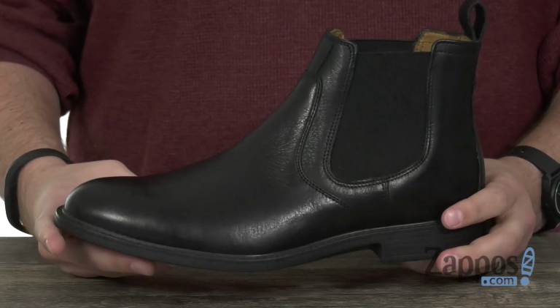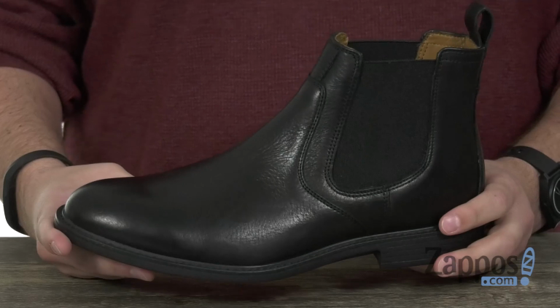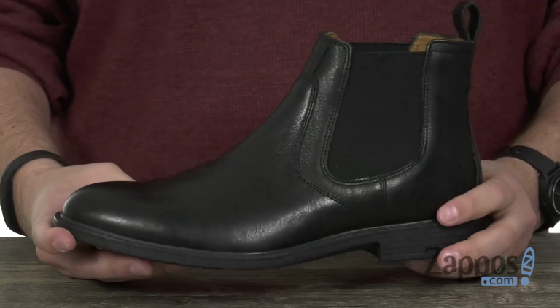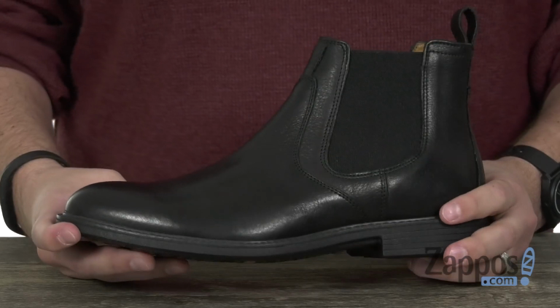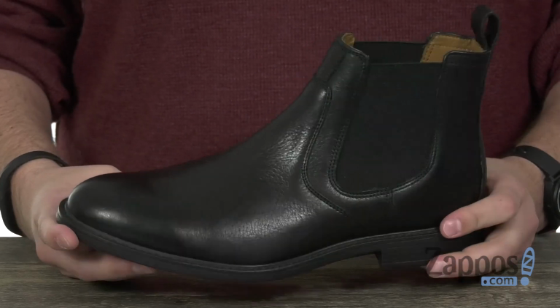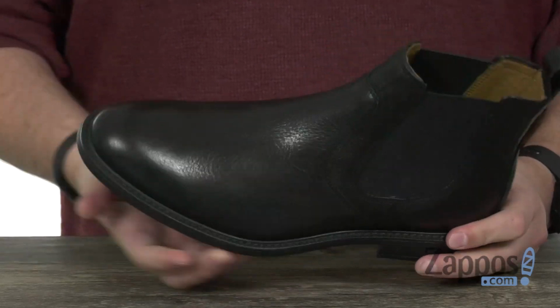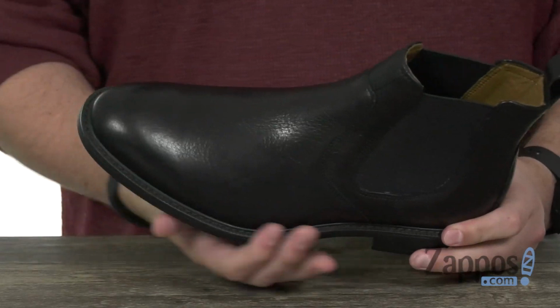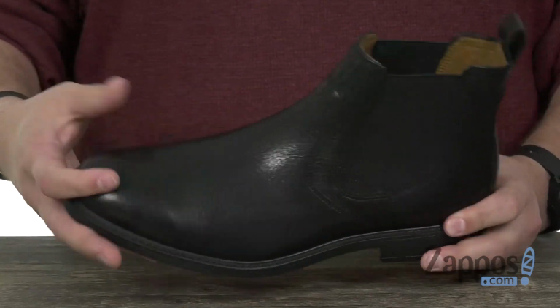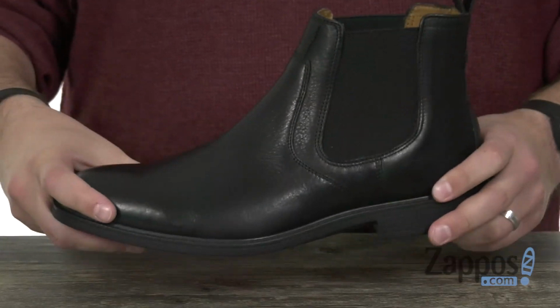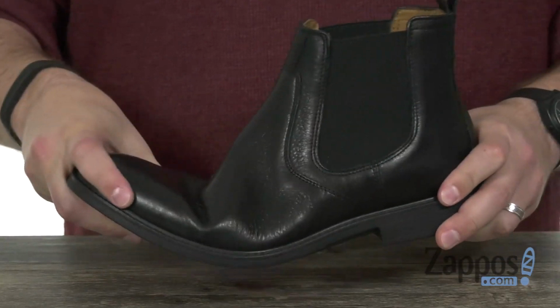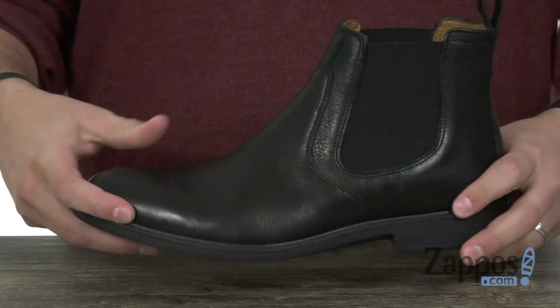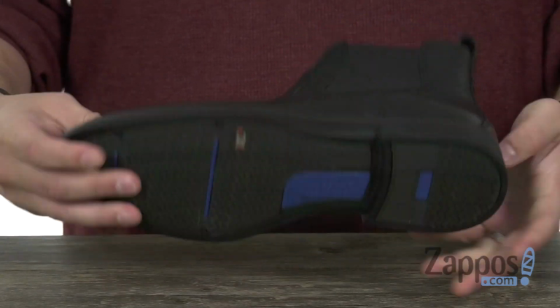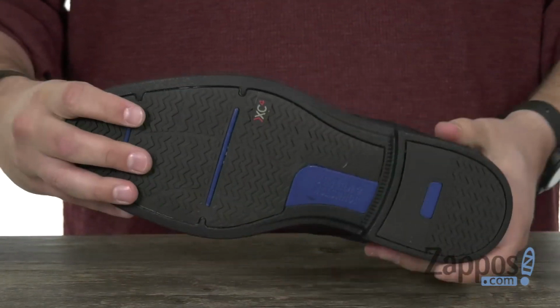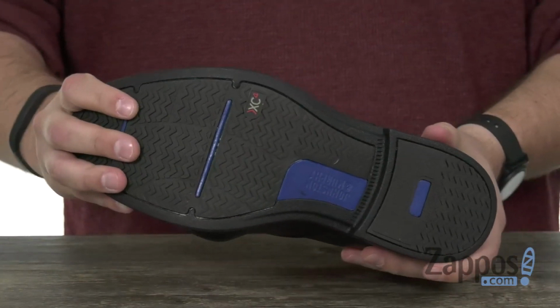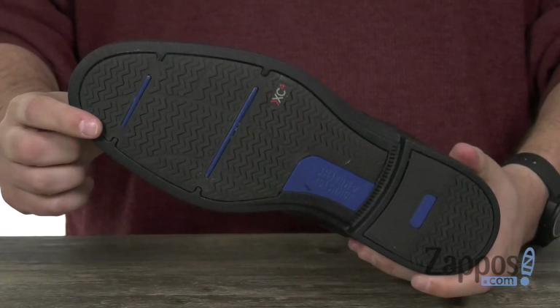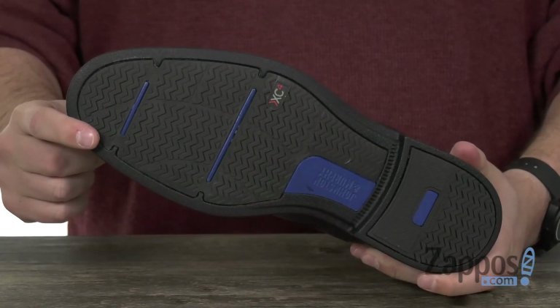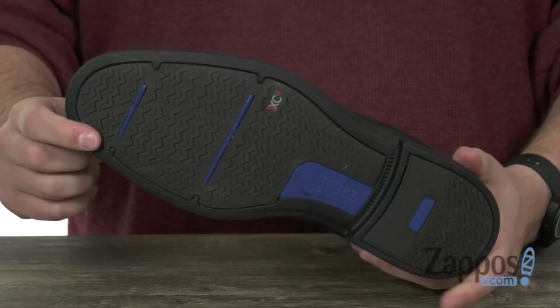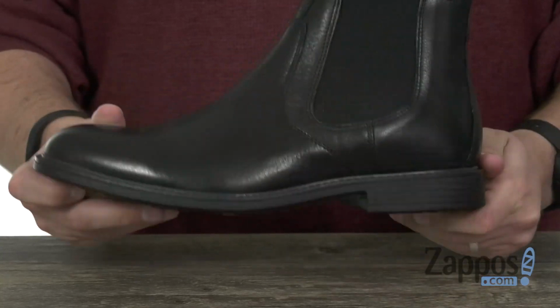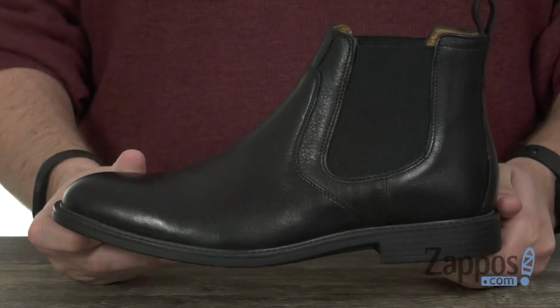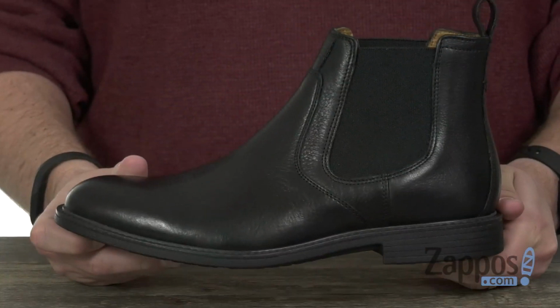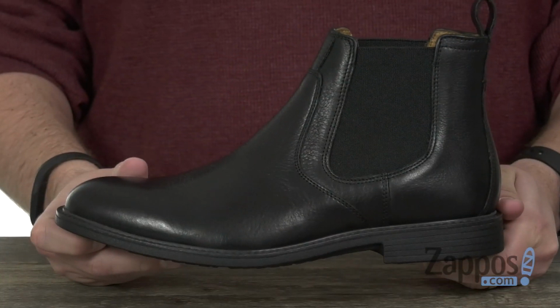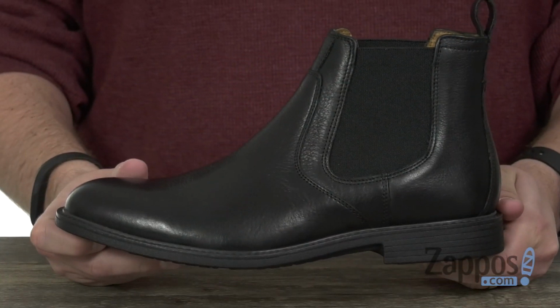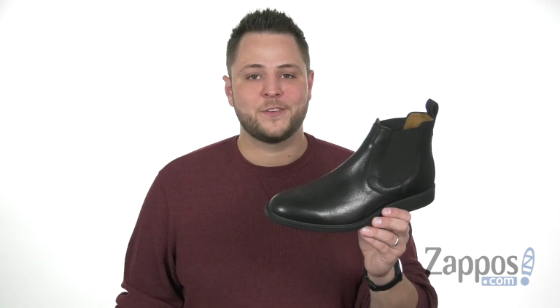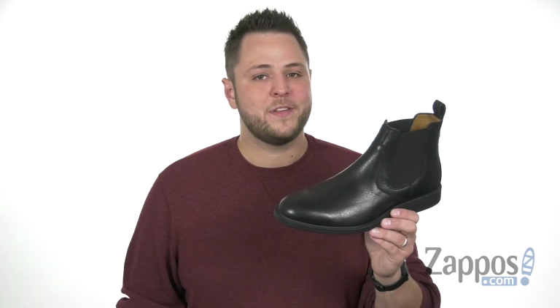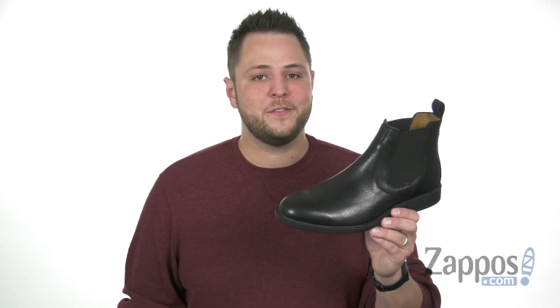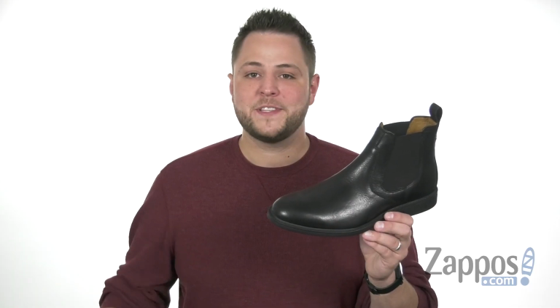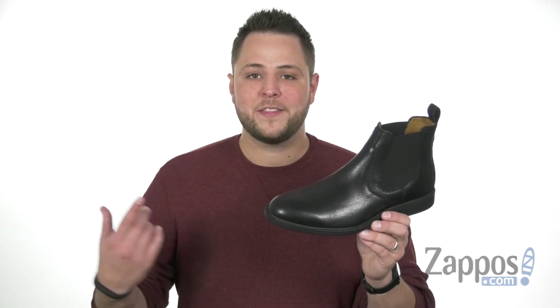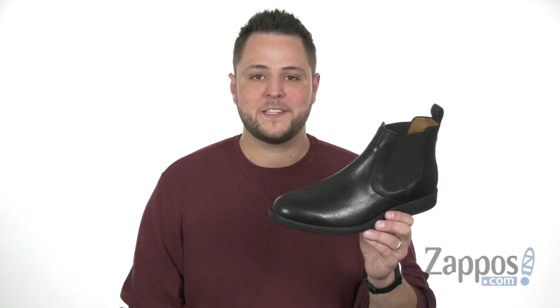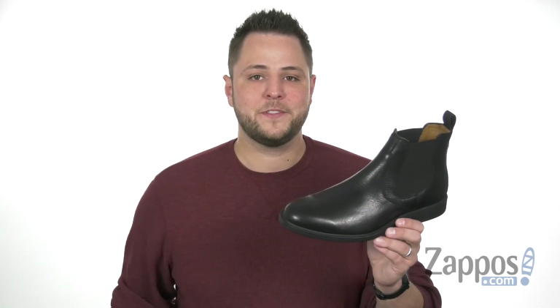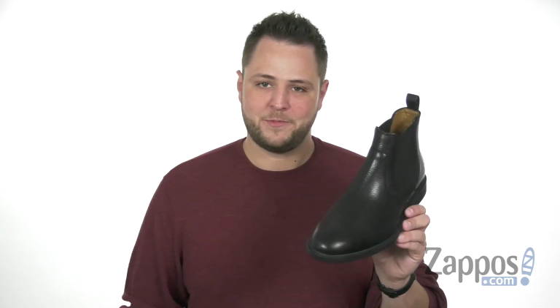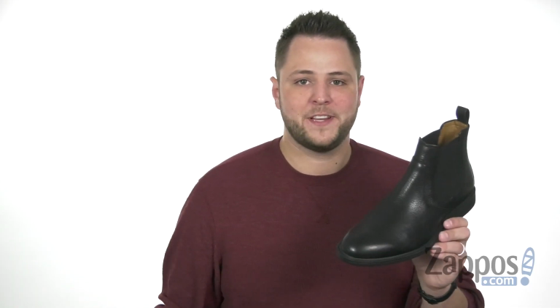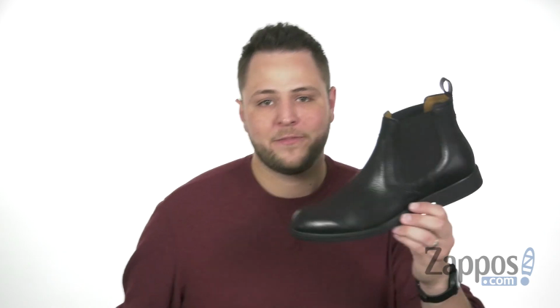Got some good cushioning down there in that insole with a very shock absorbing and flexible rubber outsole on bottom. So whatever you do, don't miss out on these awesome boots from Johnston & Murphy.